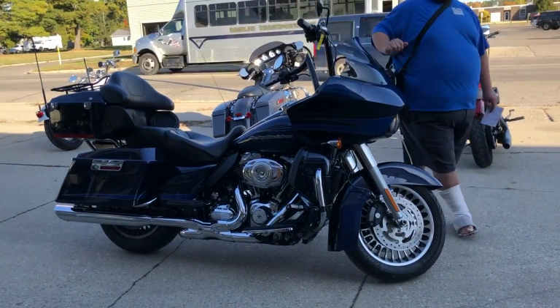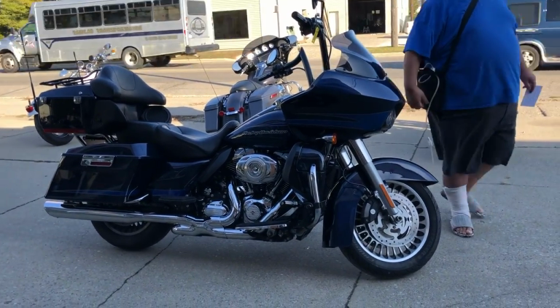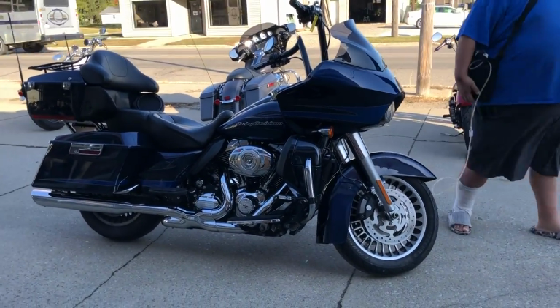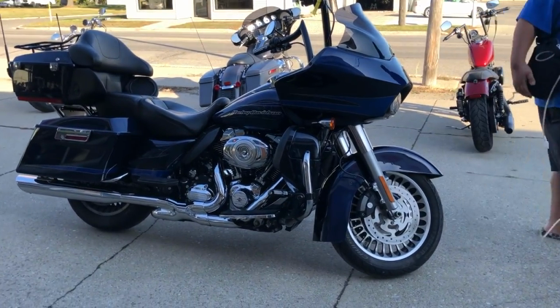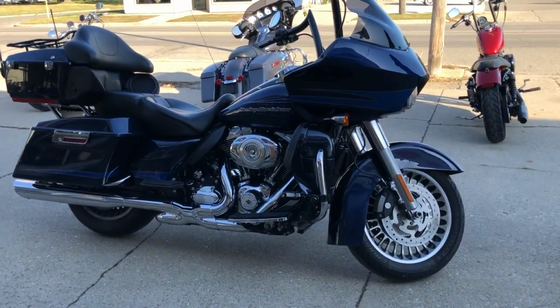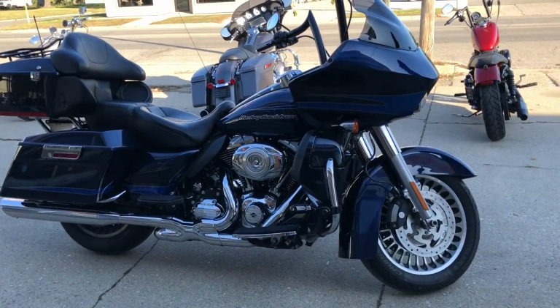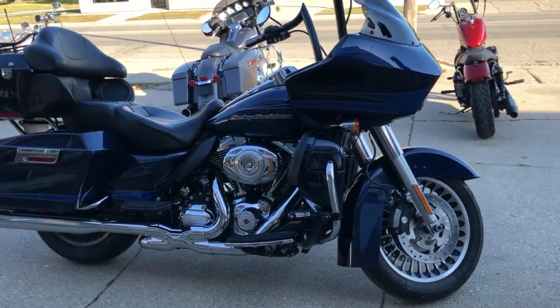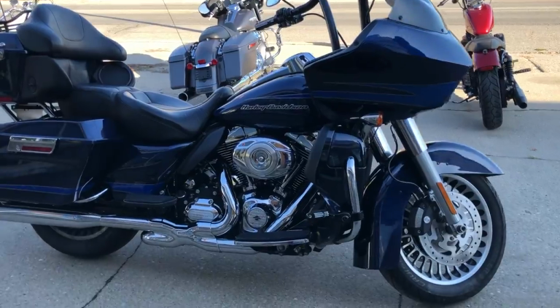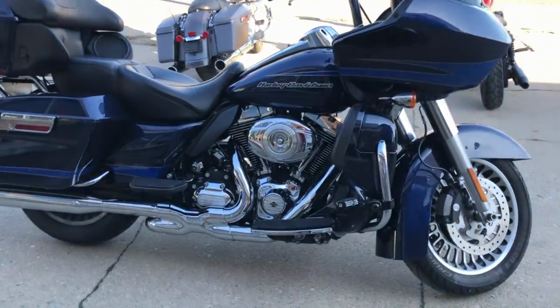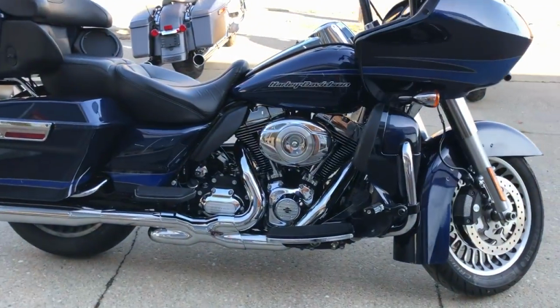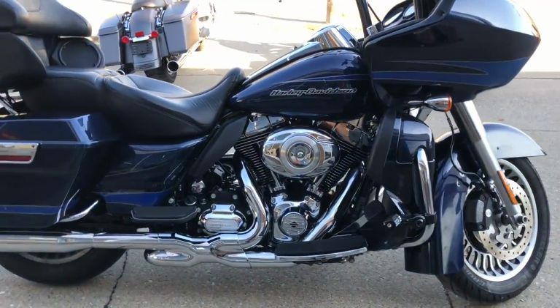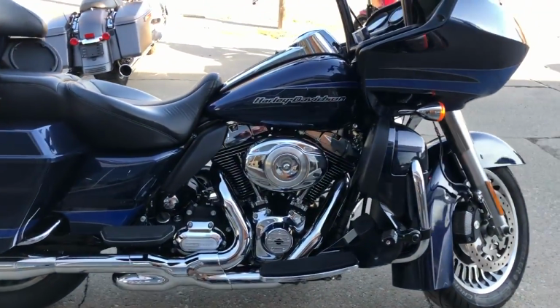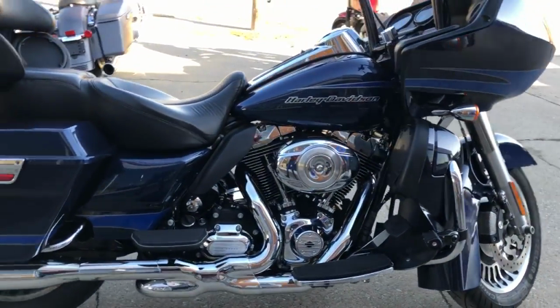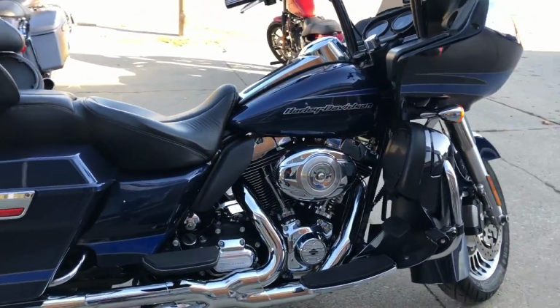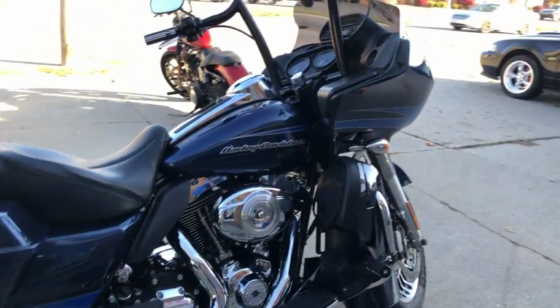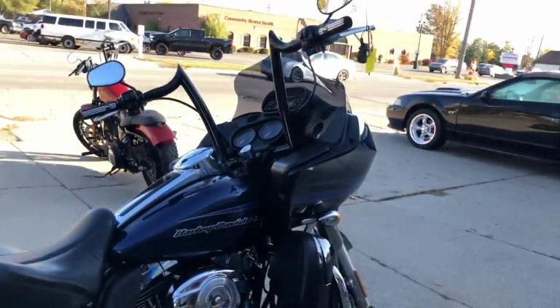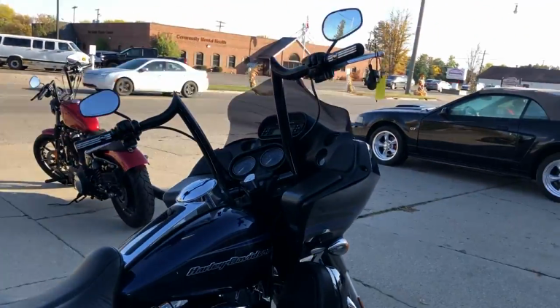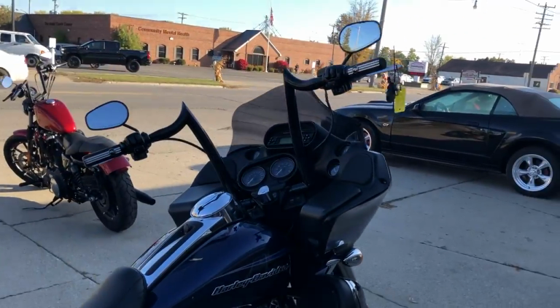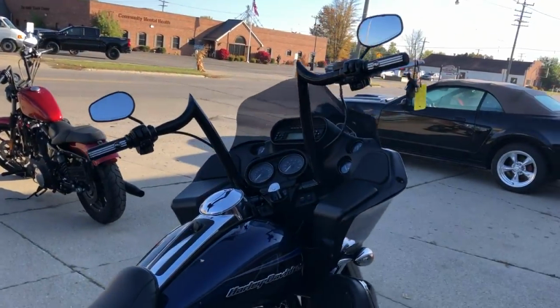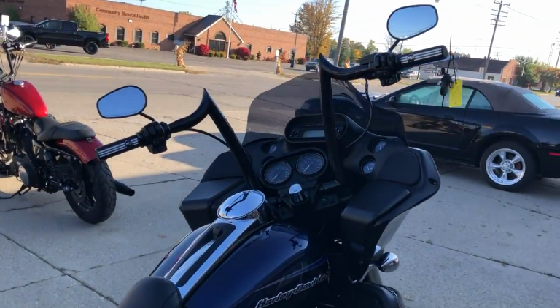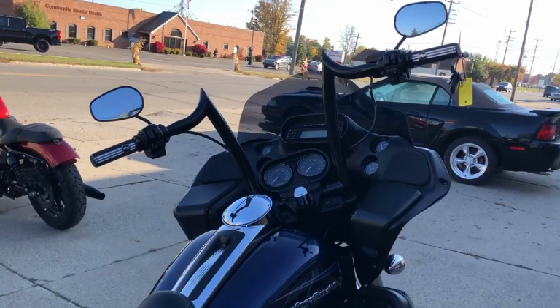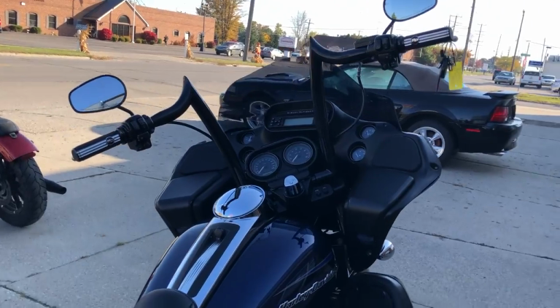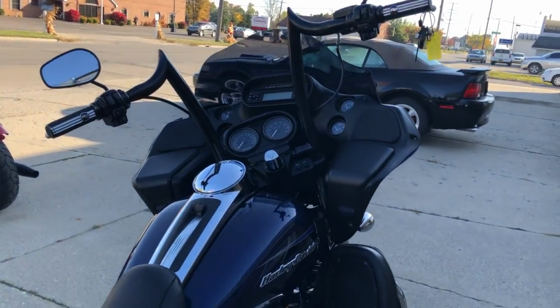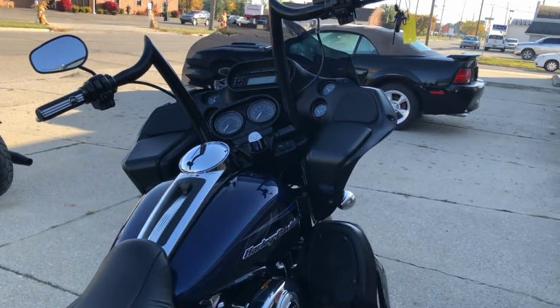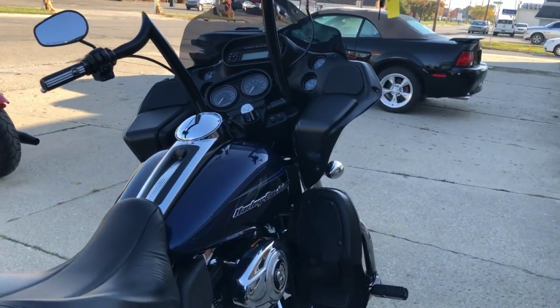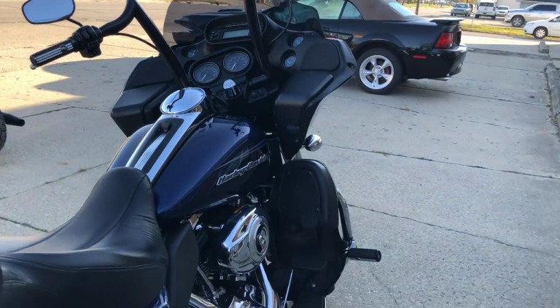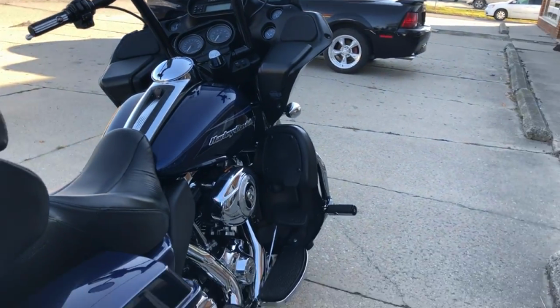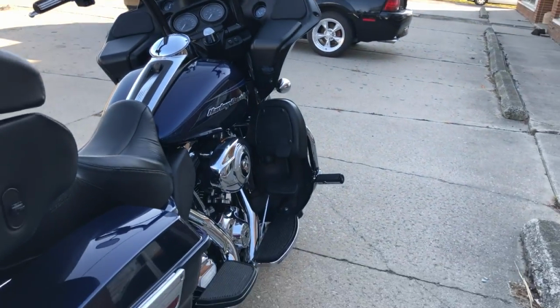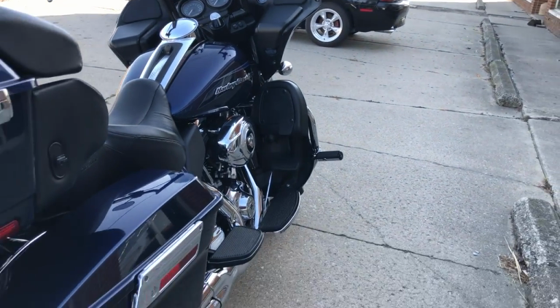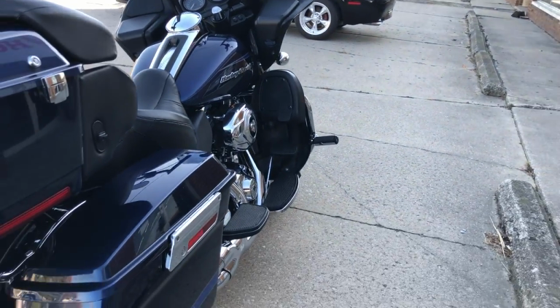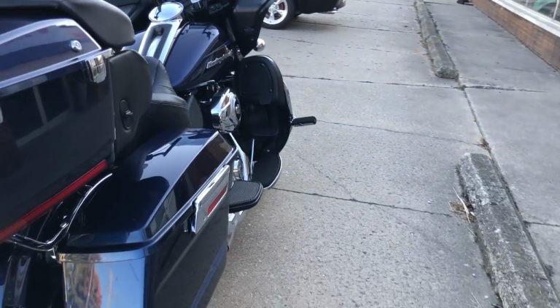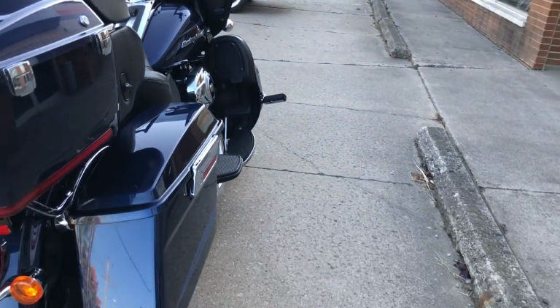Hey guys, approvalpowersports.com here, doing some videos on some bikes that just came in. That's a 2012 Road Glide for sale, only 18,851 miles in the big blue pearl paint that shines like new.